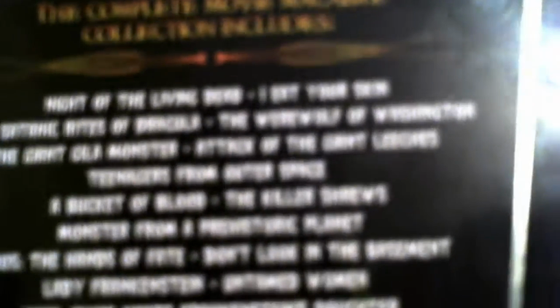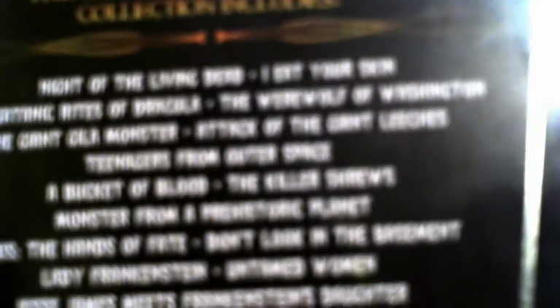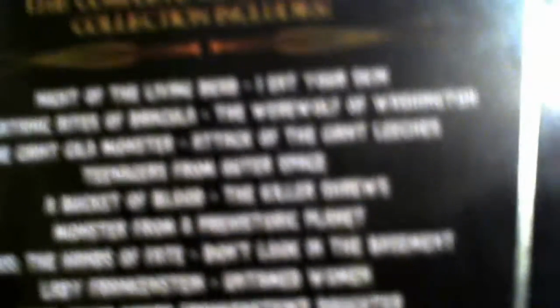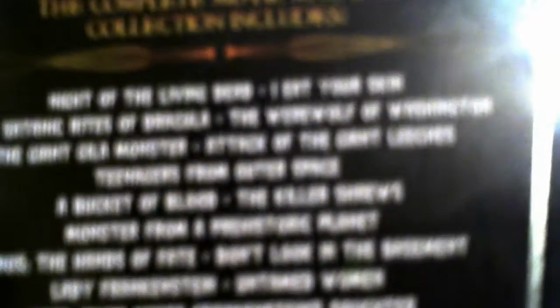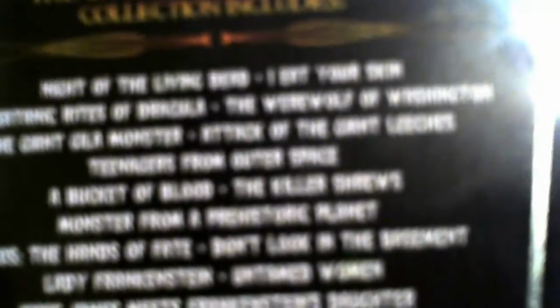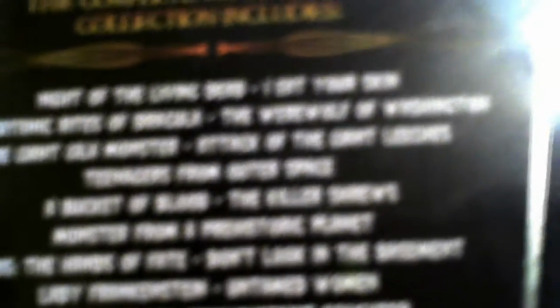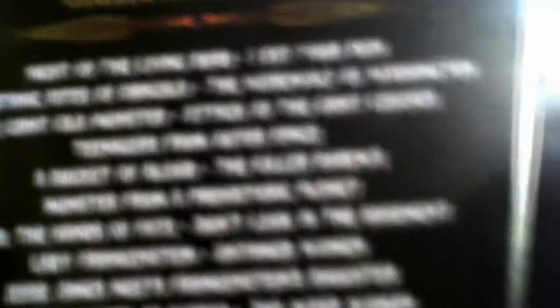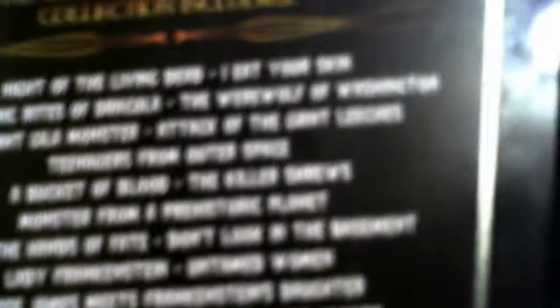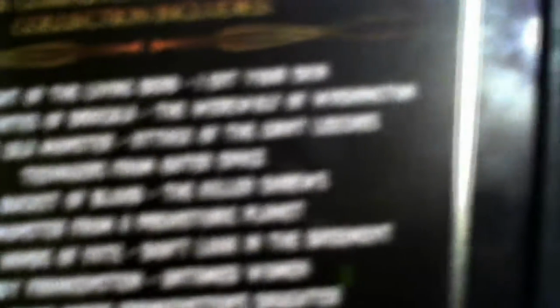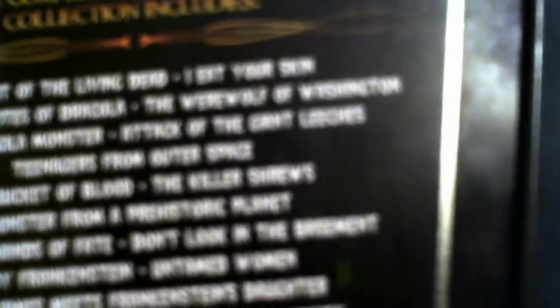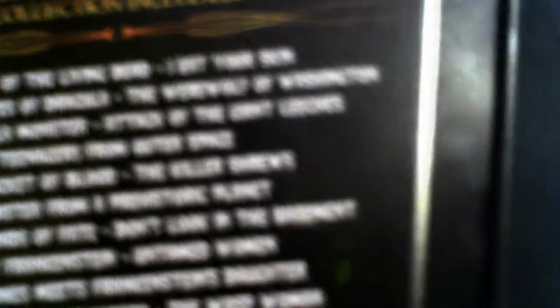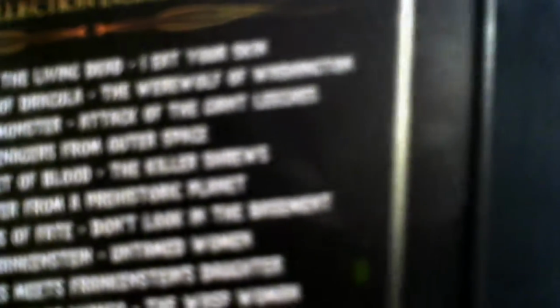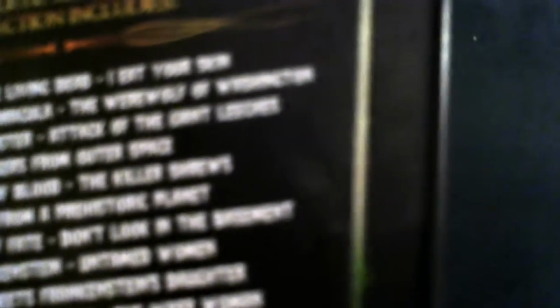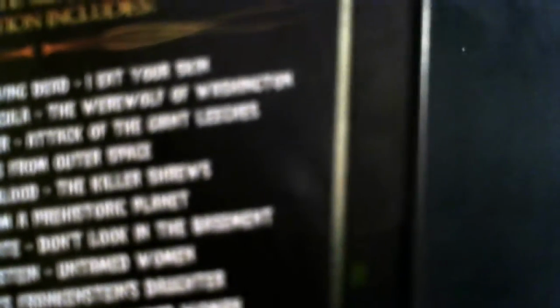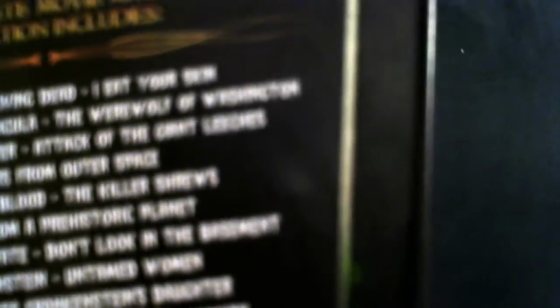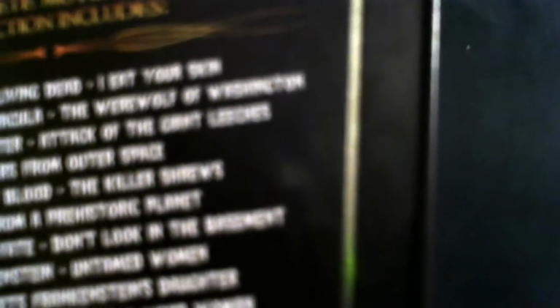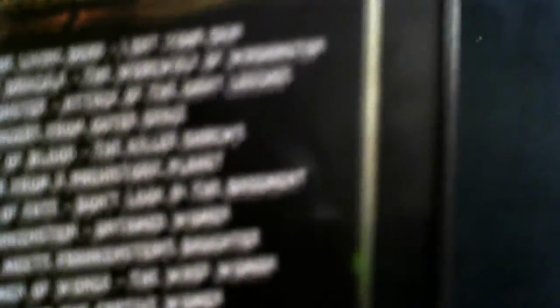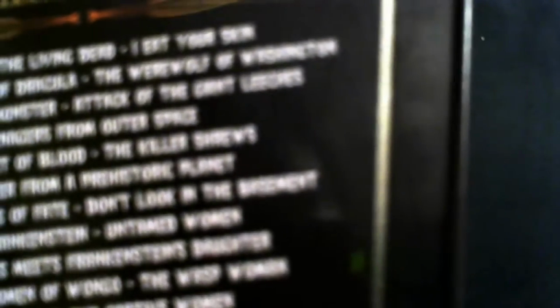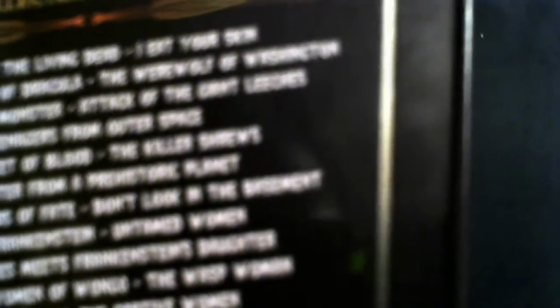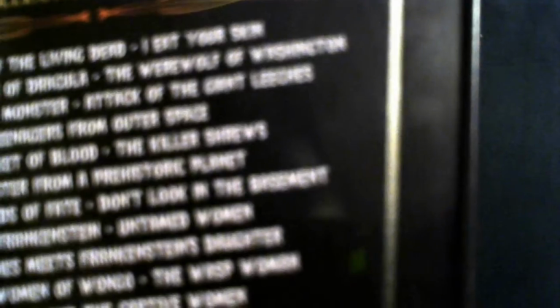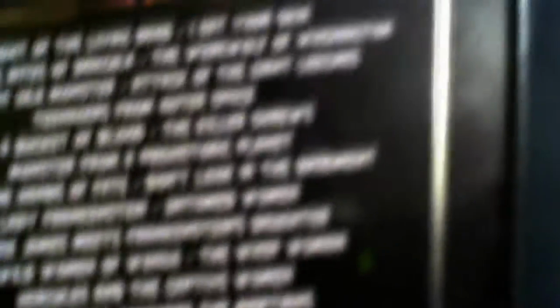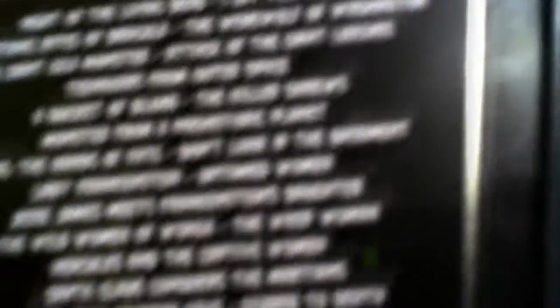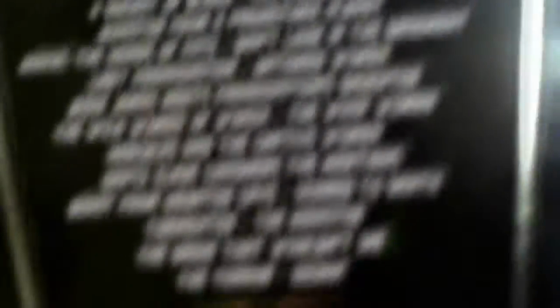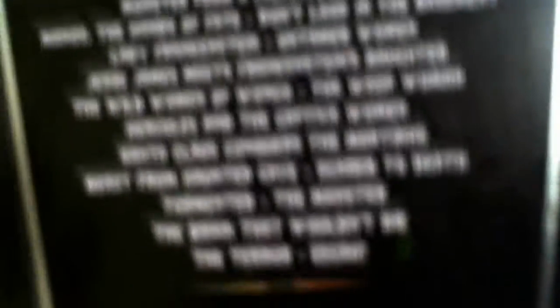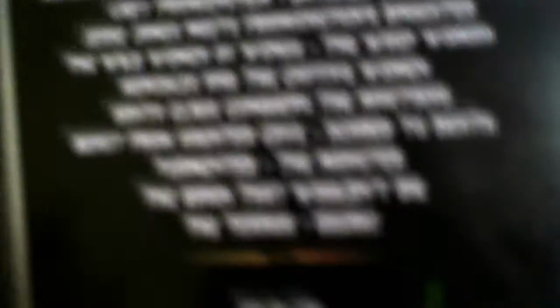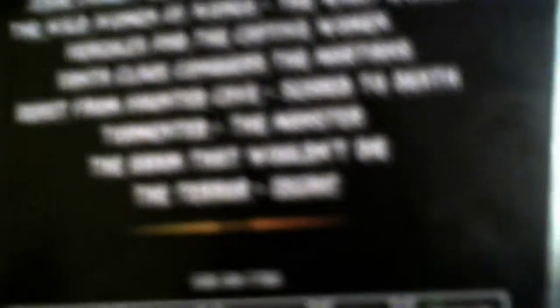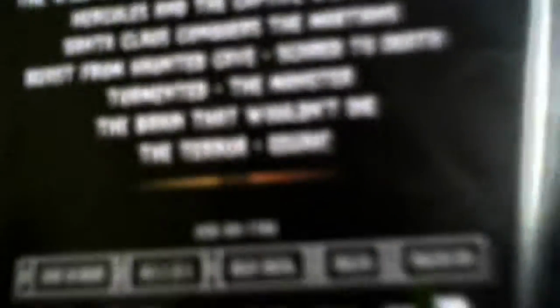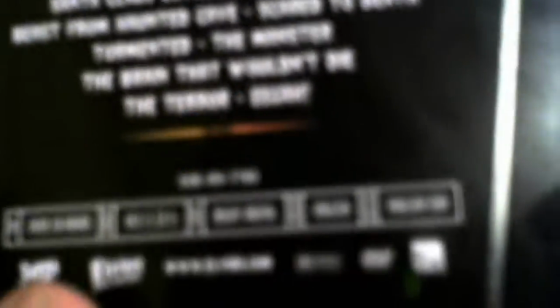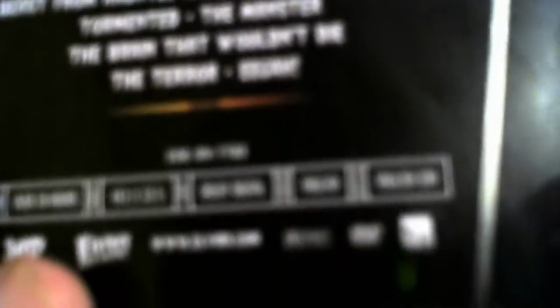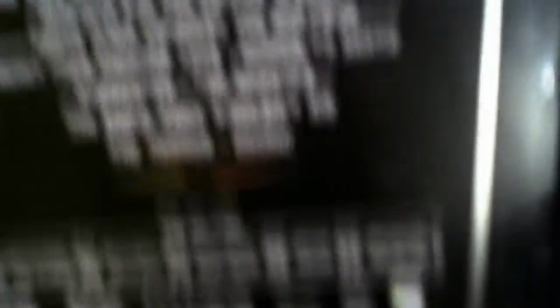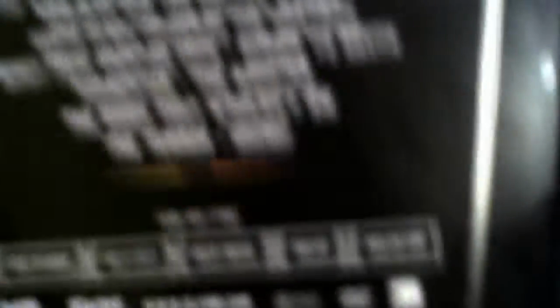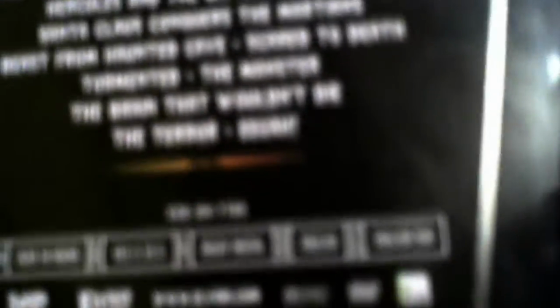It's got a lot of public domain titles — I Eat Your Skin, A Werewolf of Washington, A Bucket of Blood. Pretty much your usual suspects there. But of course, they're all hosted by Elvira.